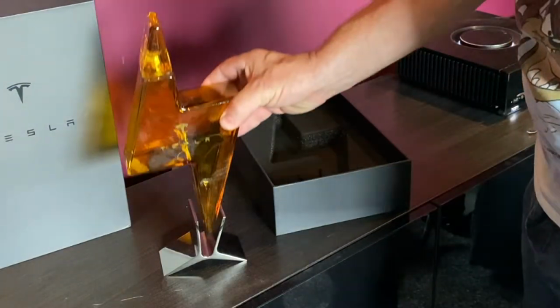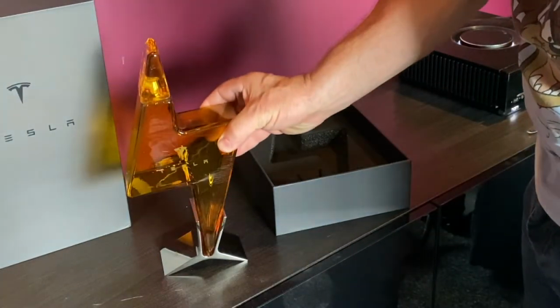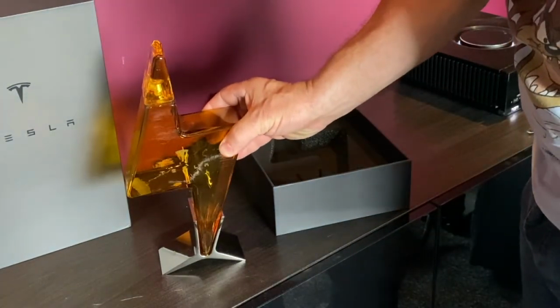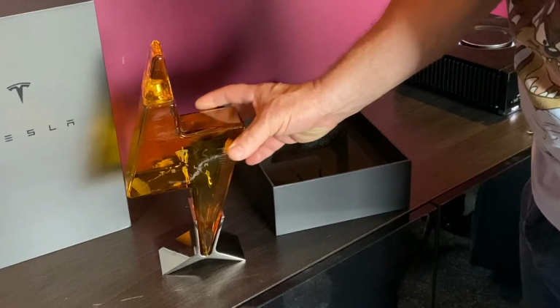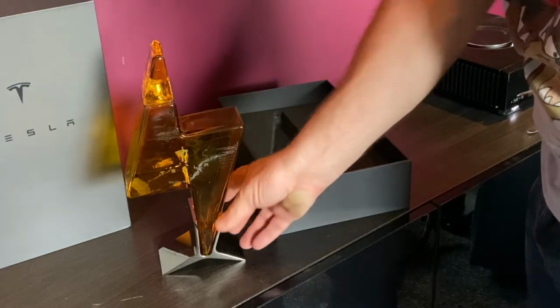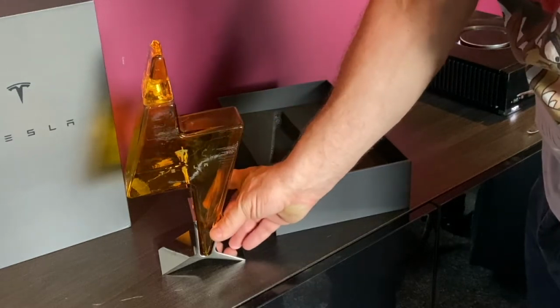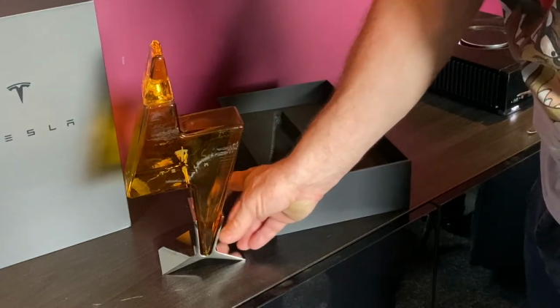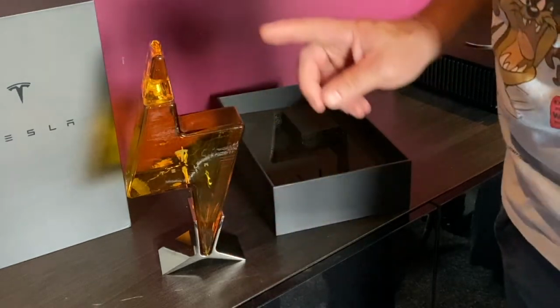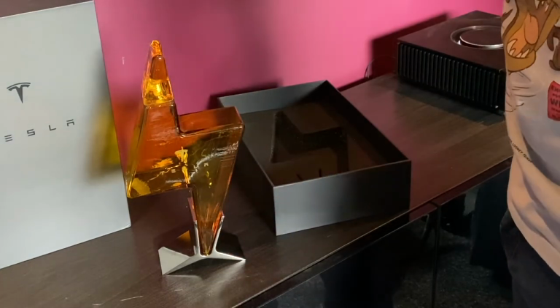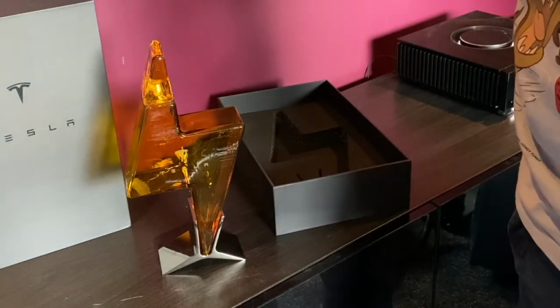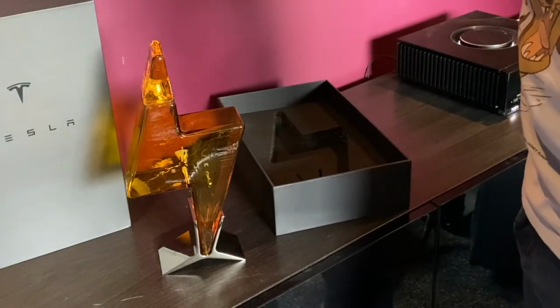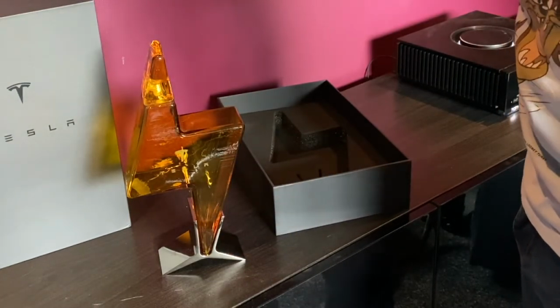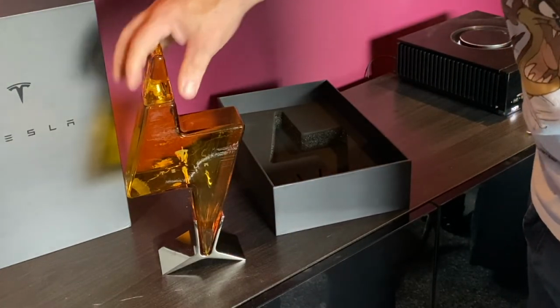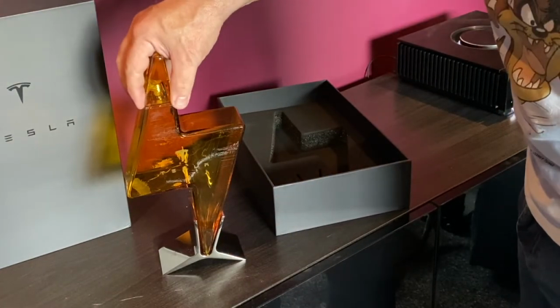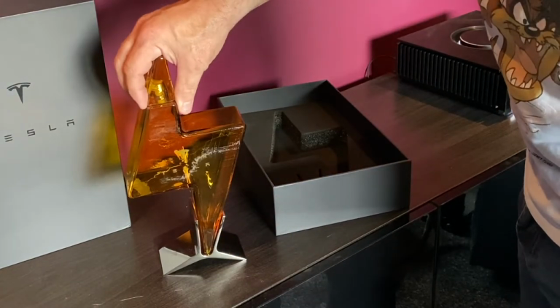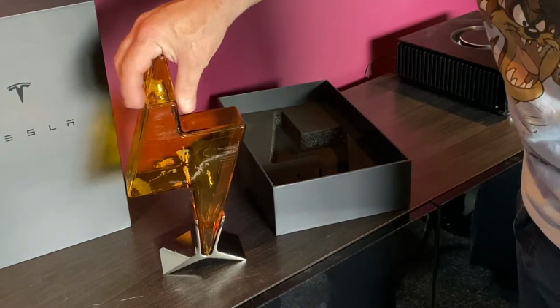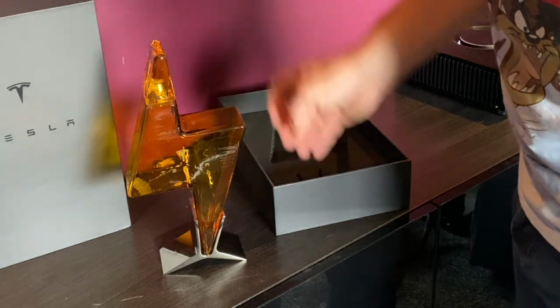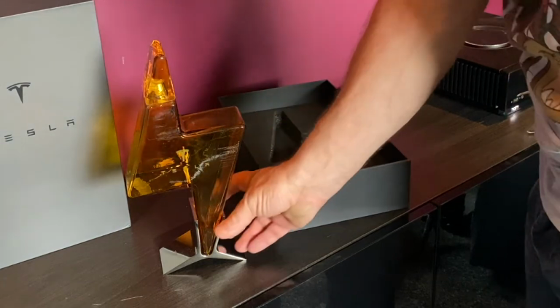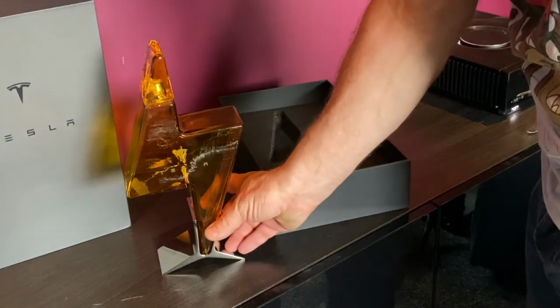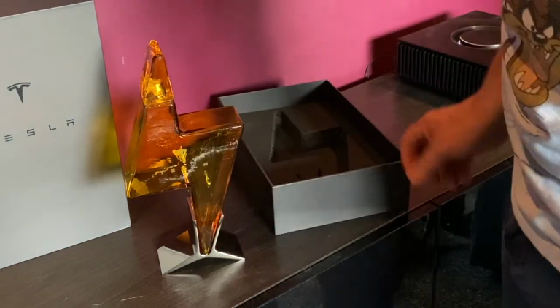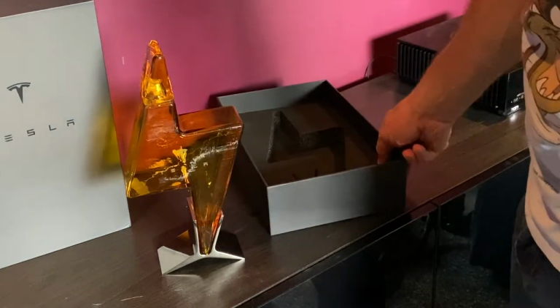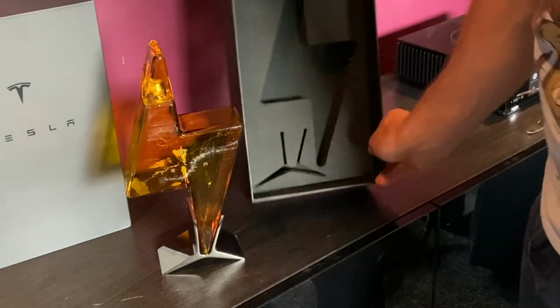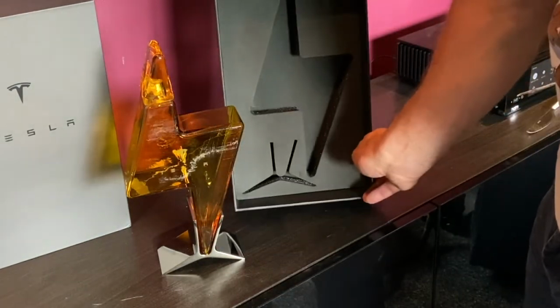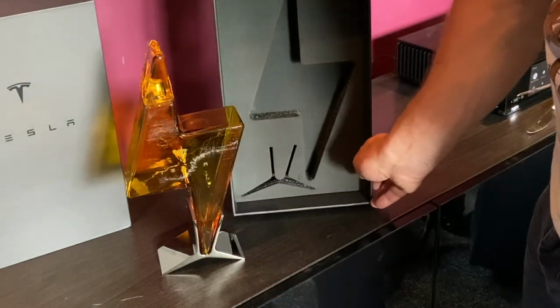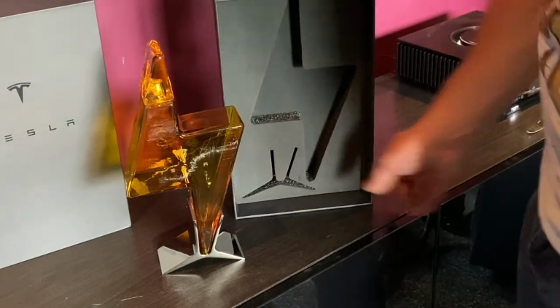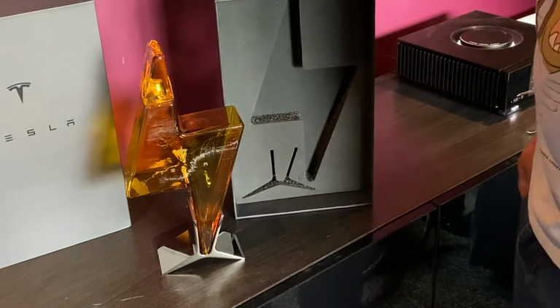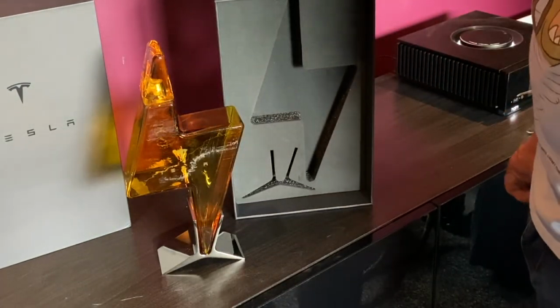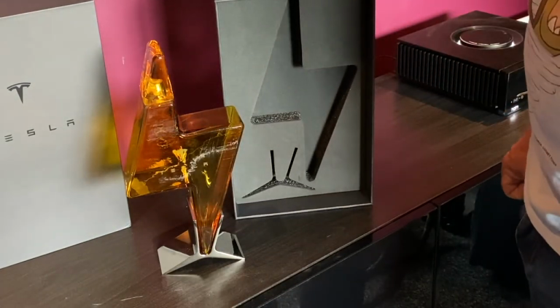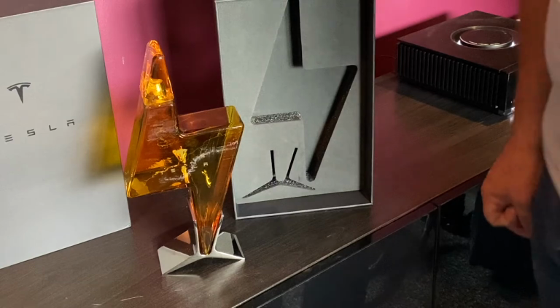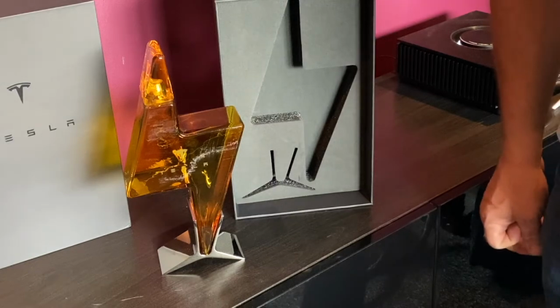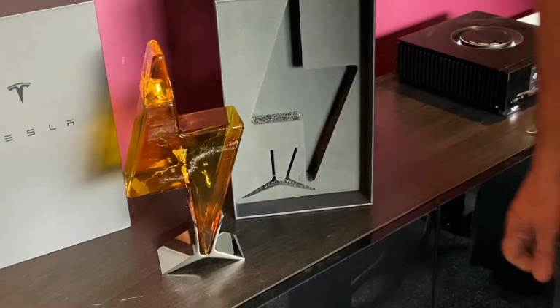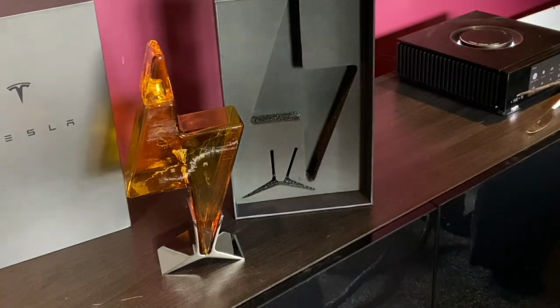Anyway, it was ordered back in March and it's arrived two days before my birthday — it's almost as if they knew. That was only a short video so there's not much else to say really. Thank you very much and take care till the next time.